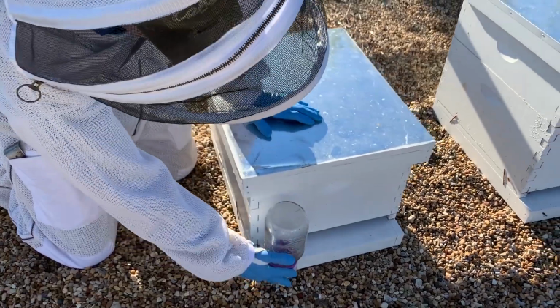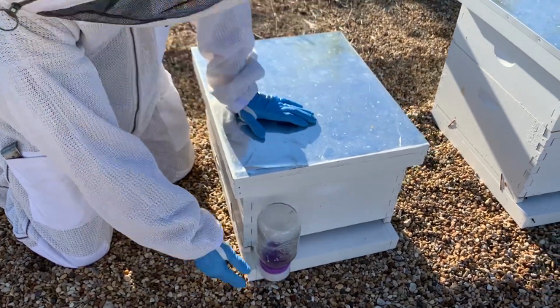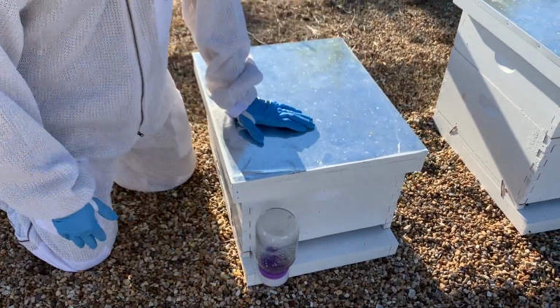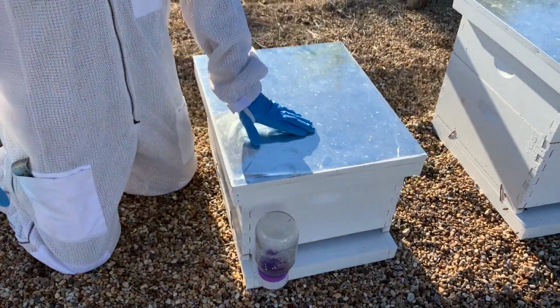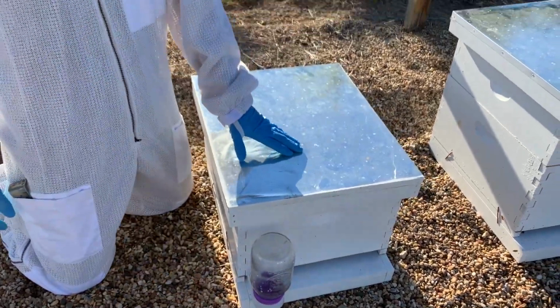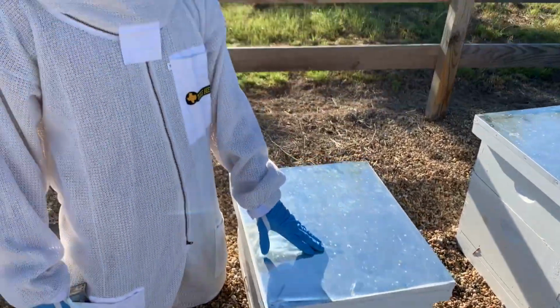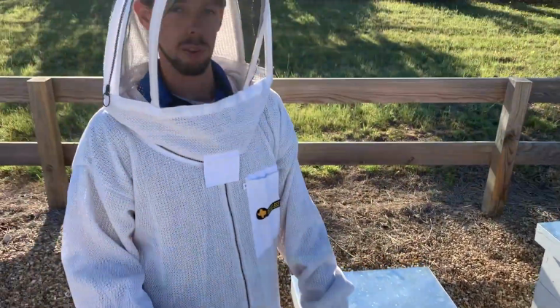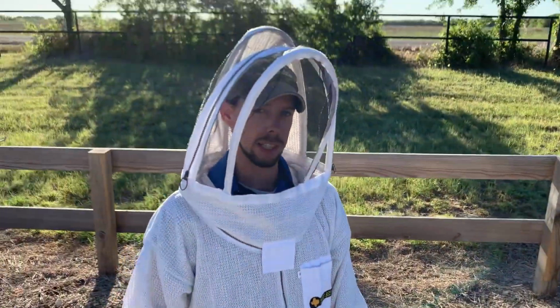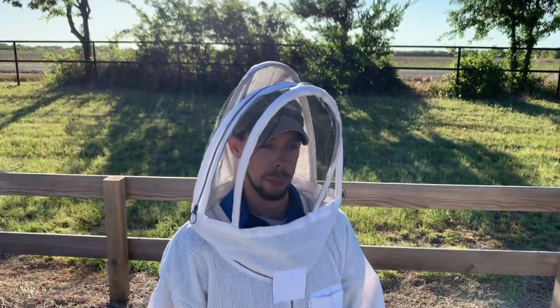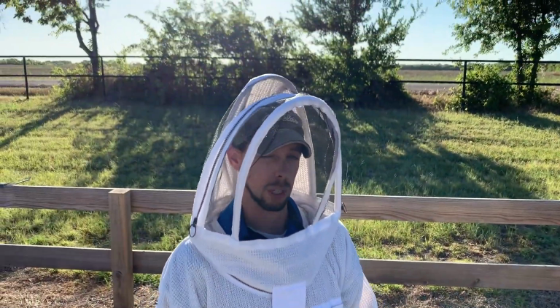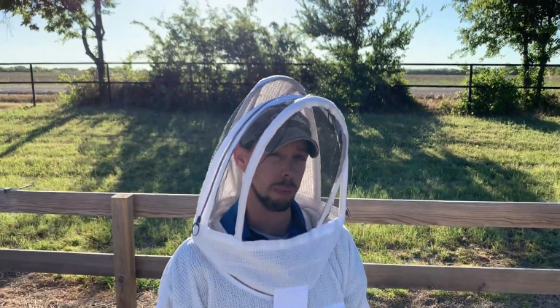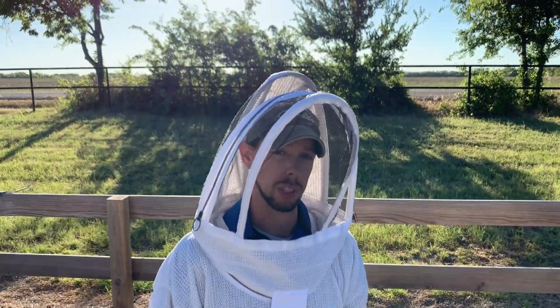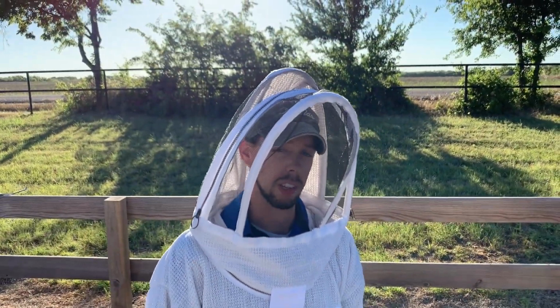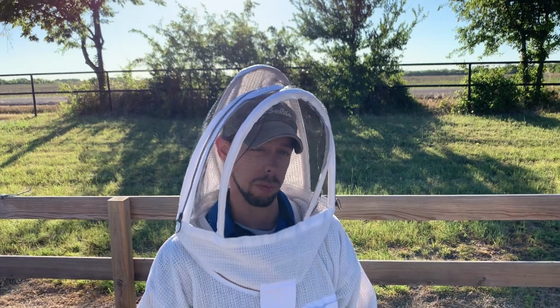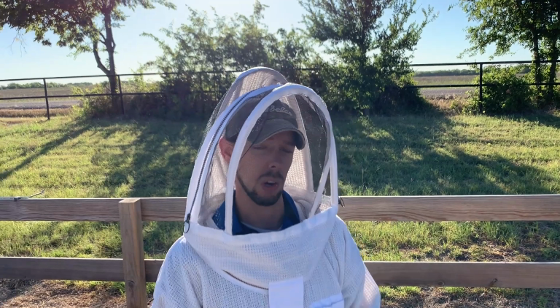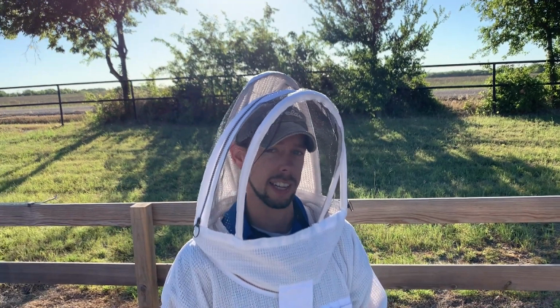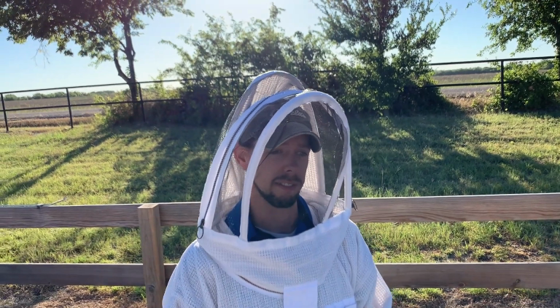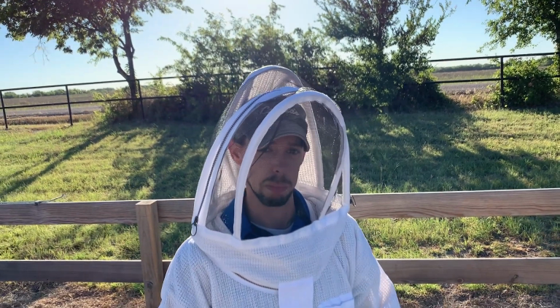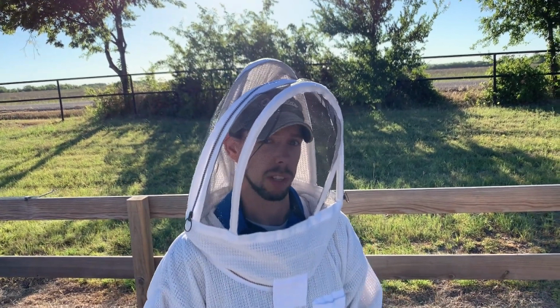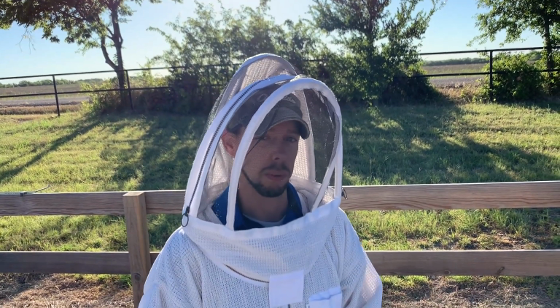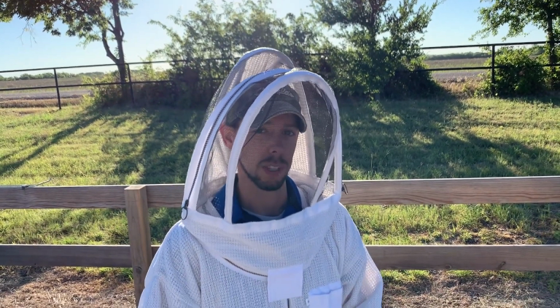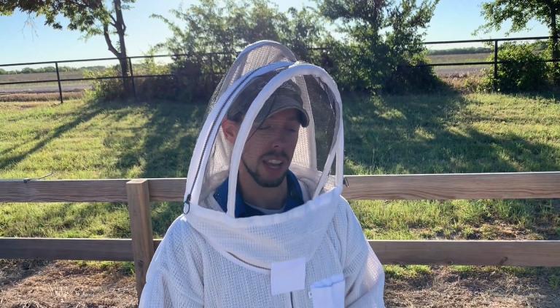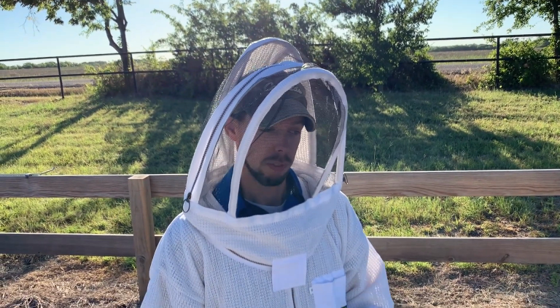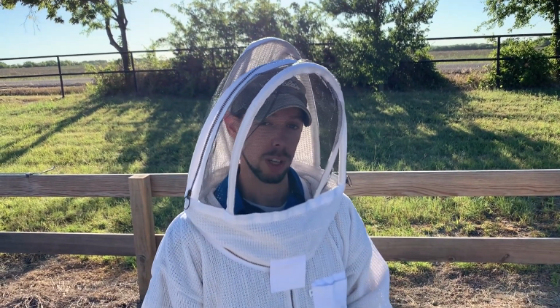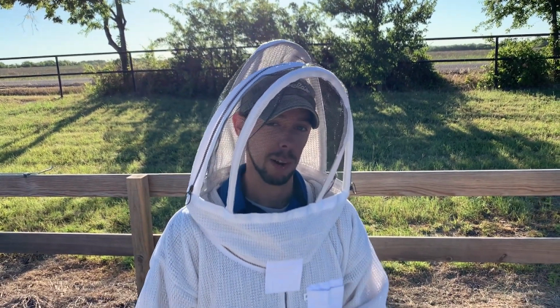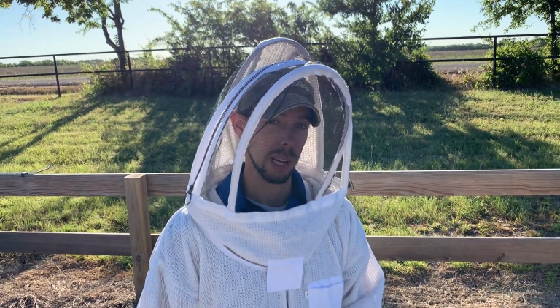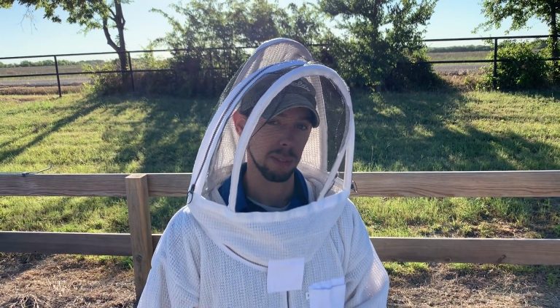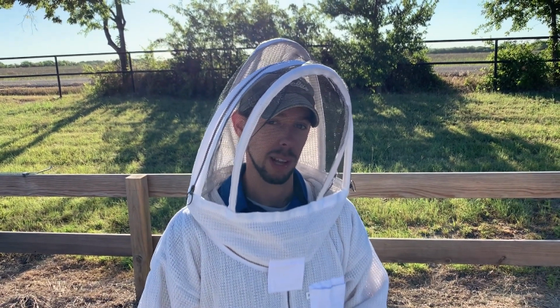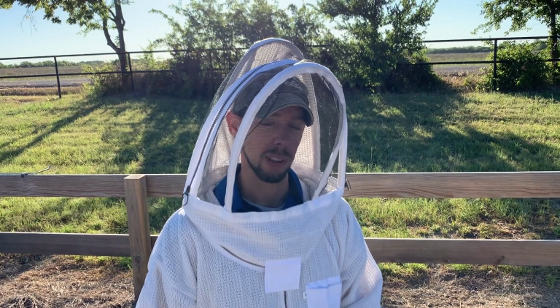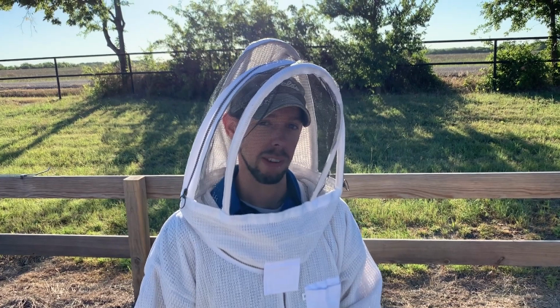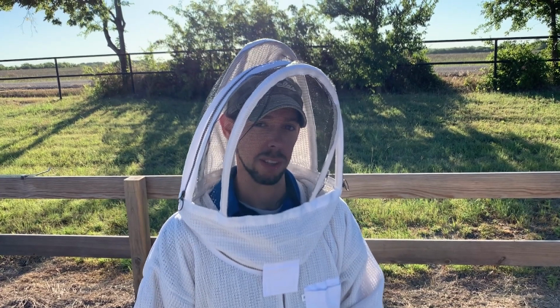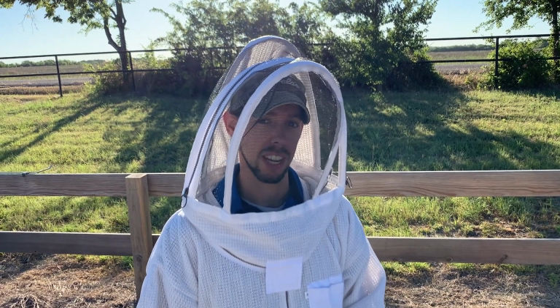But in general, if there's just a few dozen, especially in the mornings or evenings when the bees aren't active, that's perfectly normal. Feel free to check out our website for a lot of other great videos. Thanks.